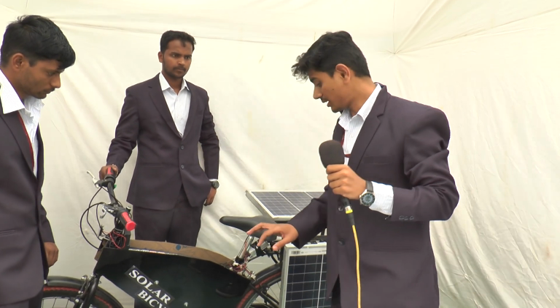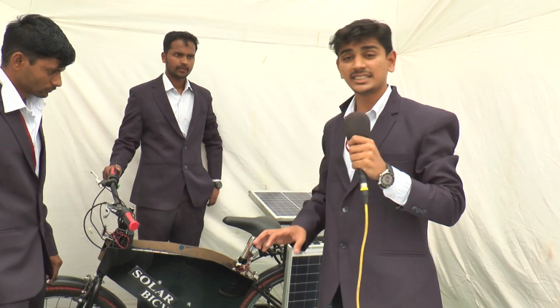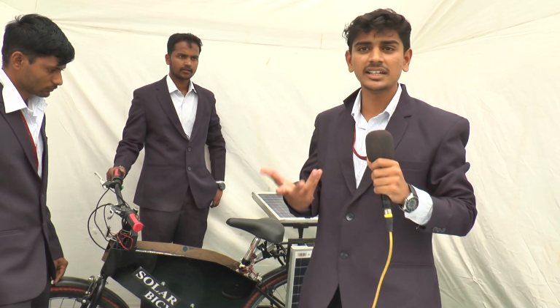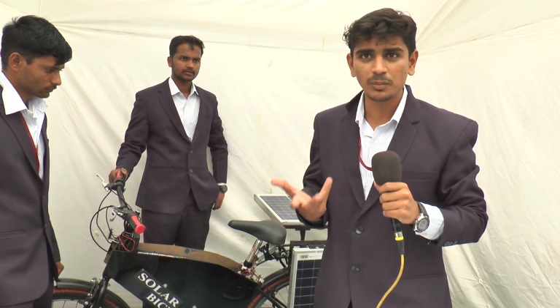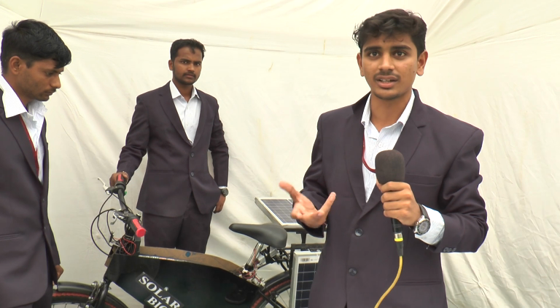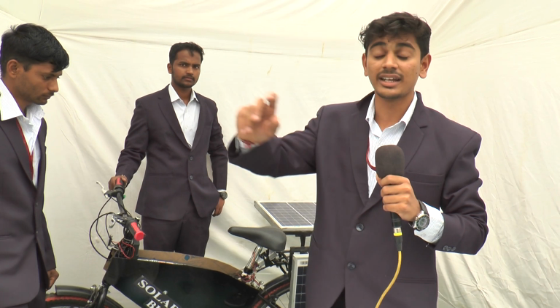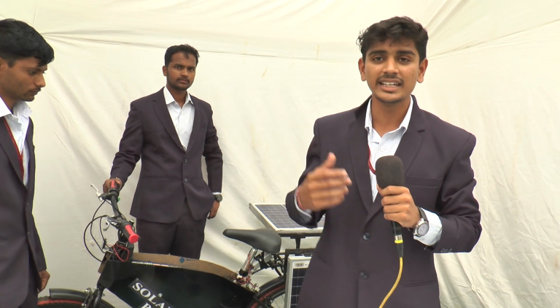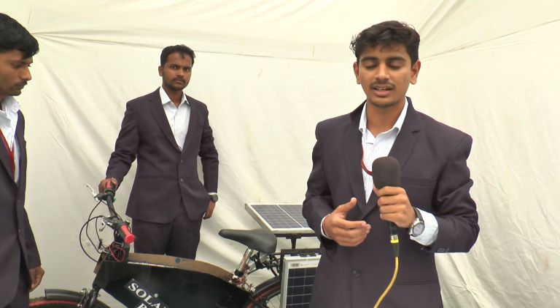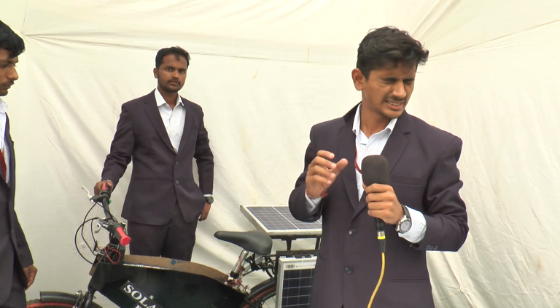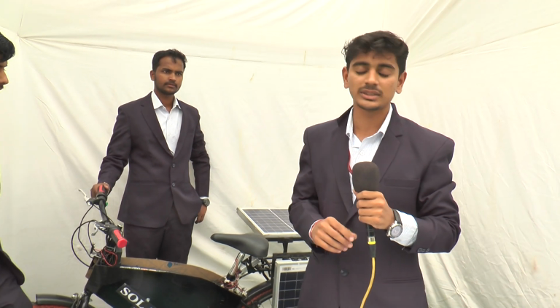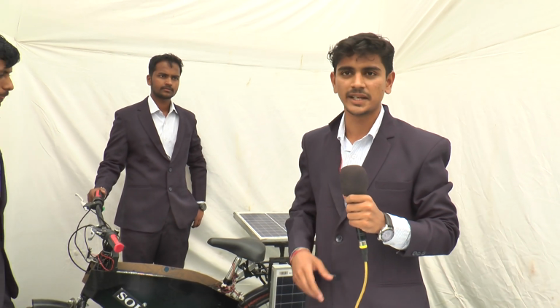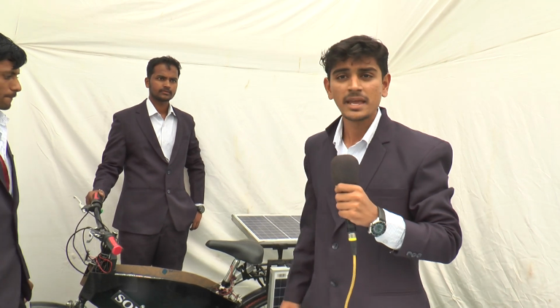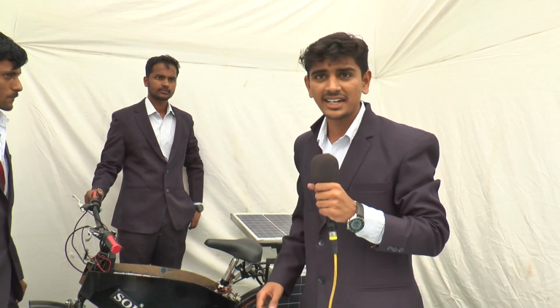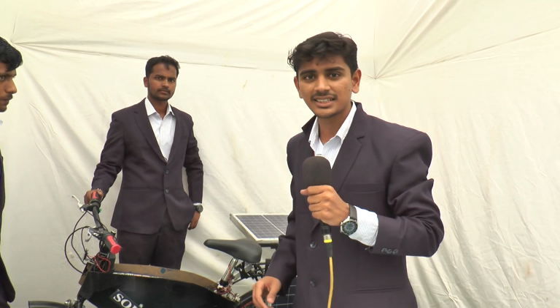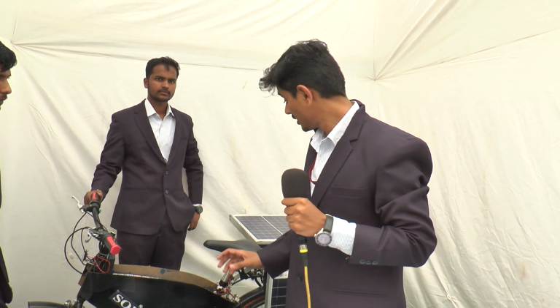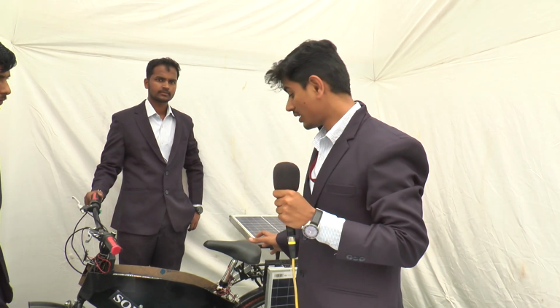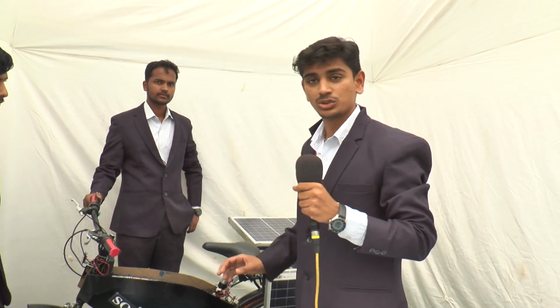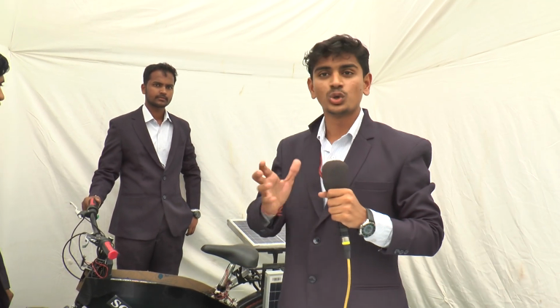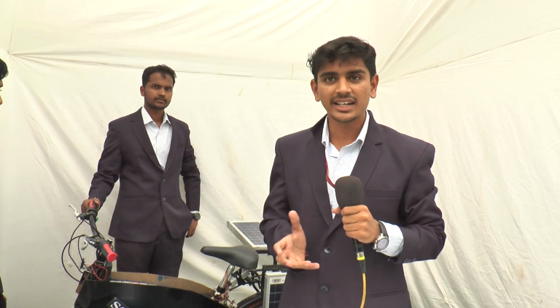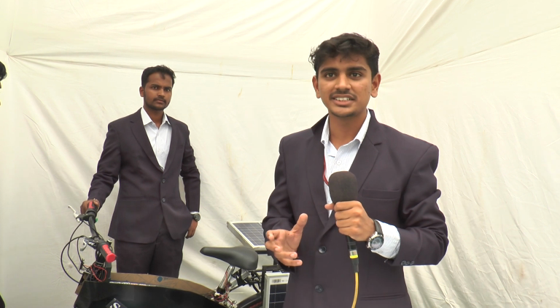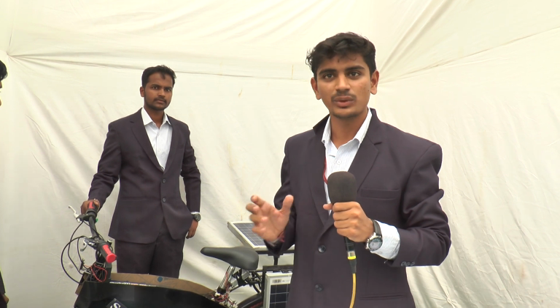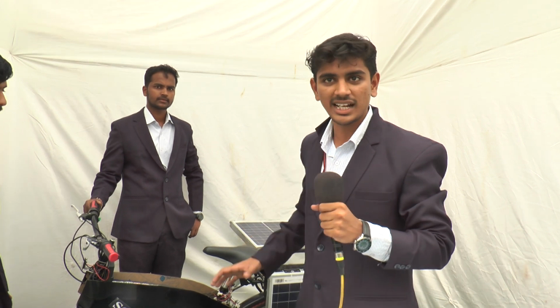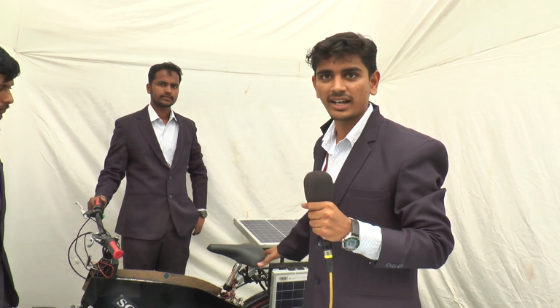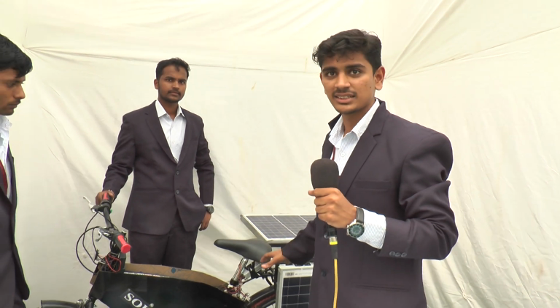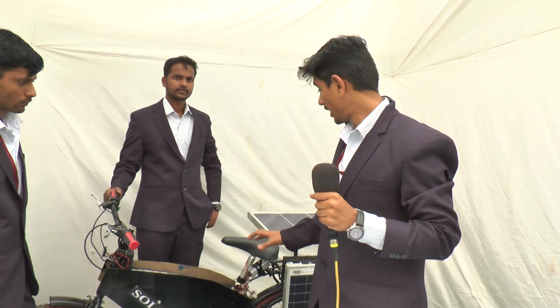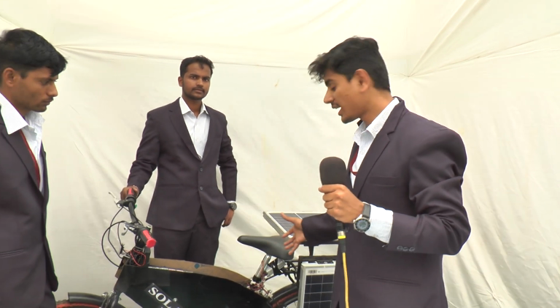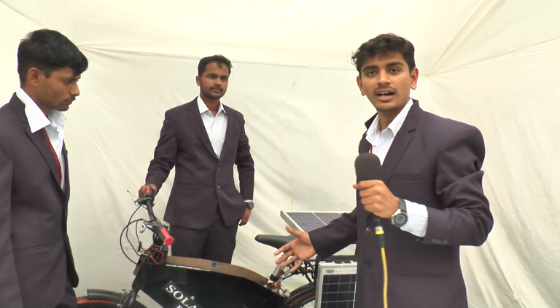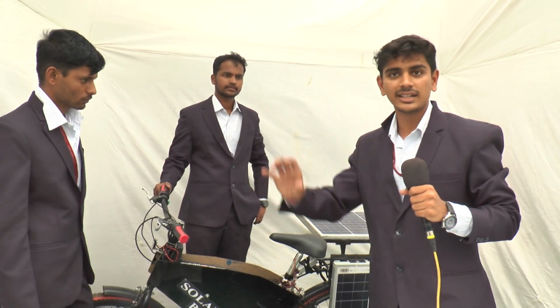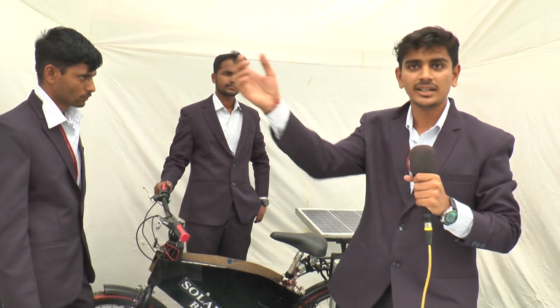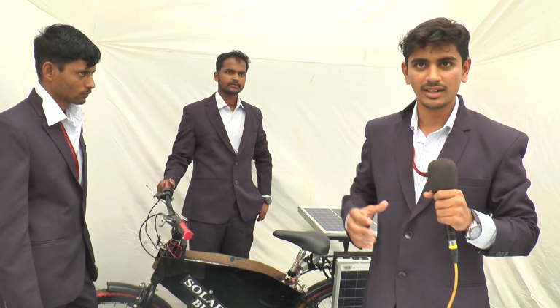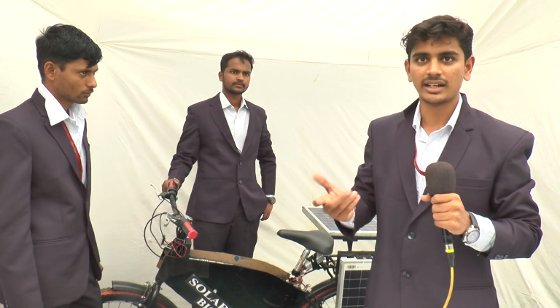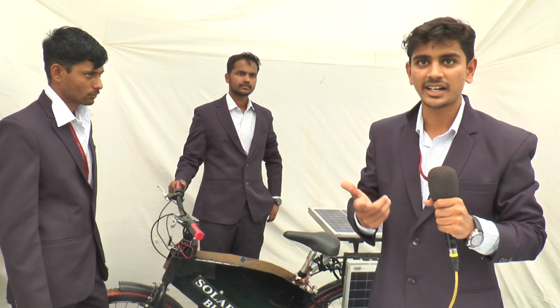In rainy season or summer season, through electrical charging, we can charge the batteries and we can get the reserve charge reading.